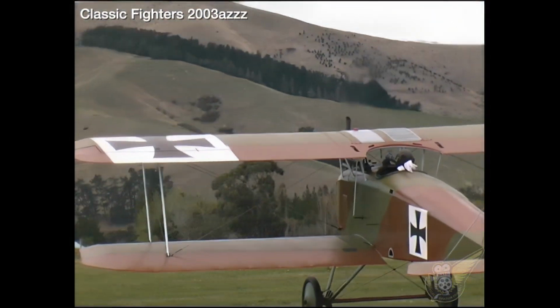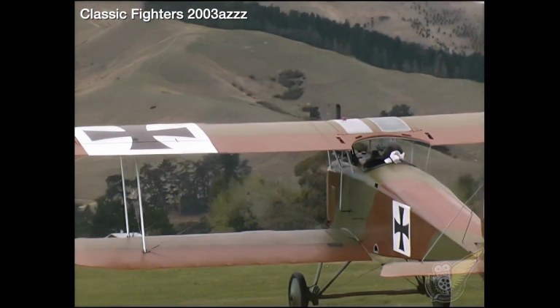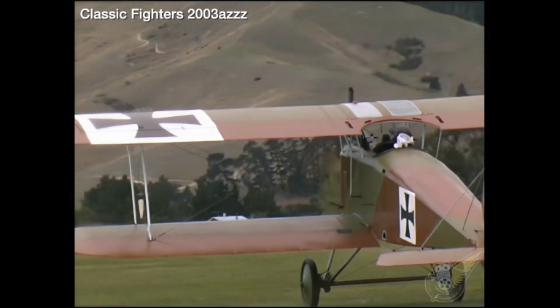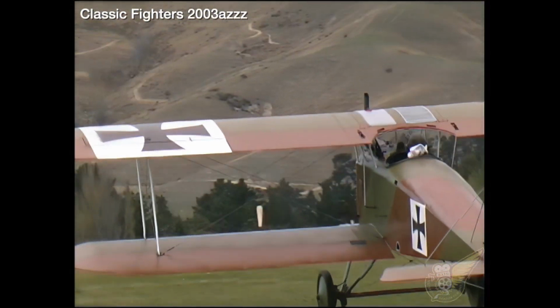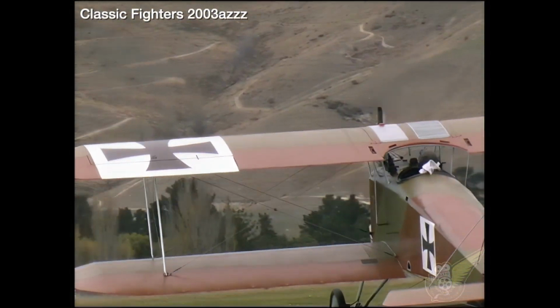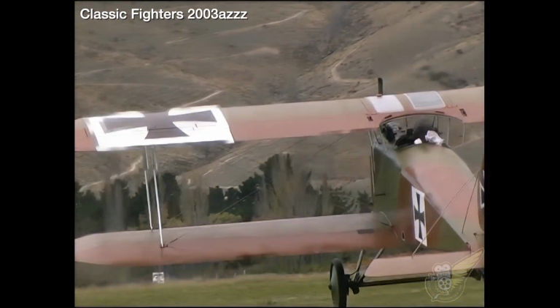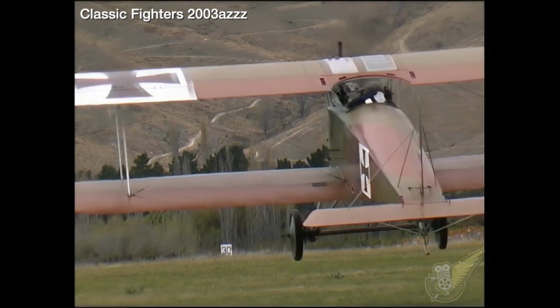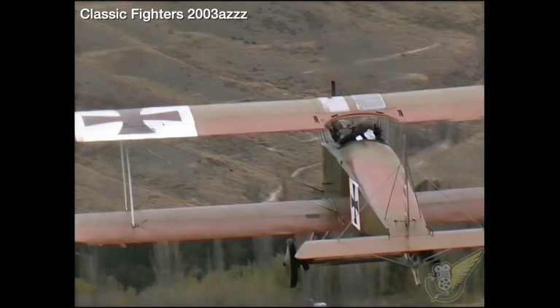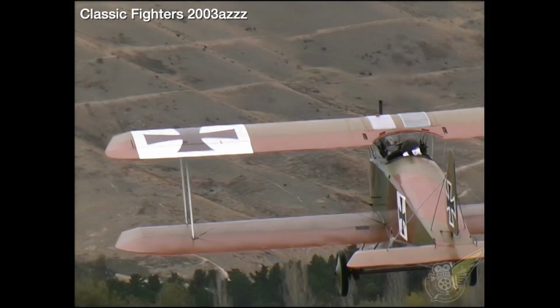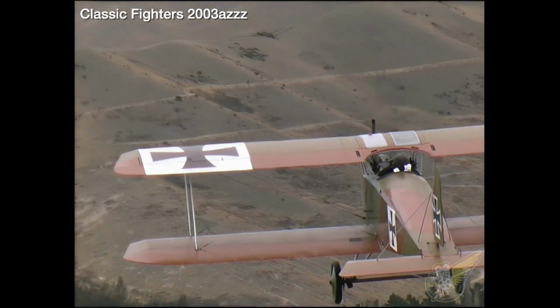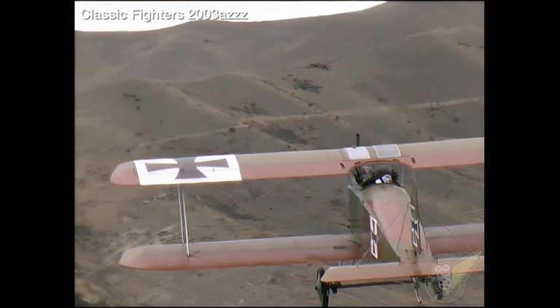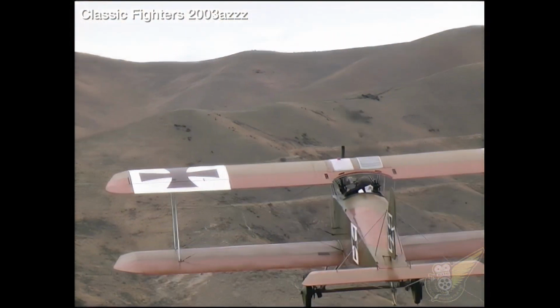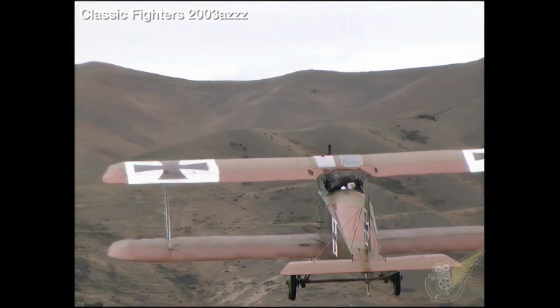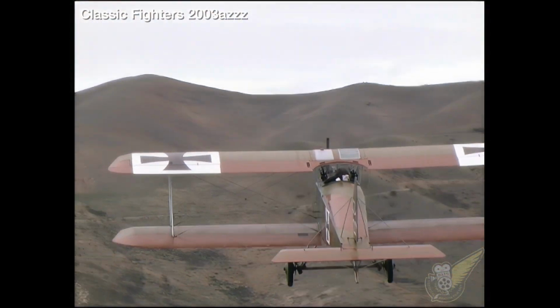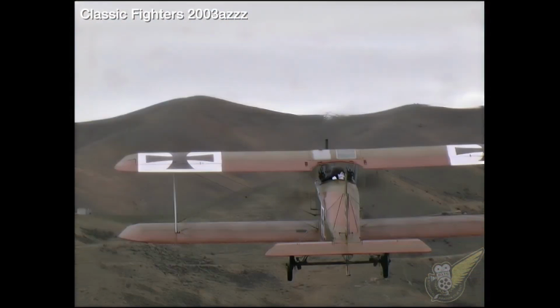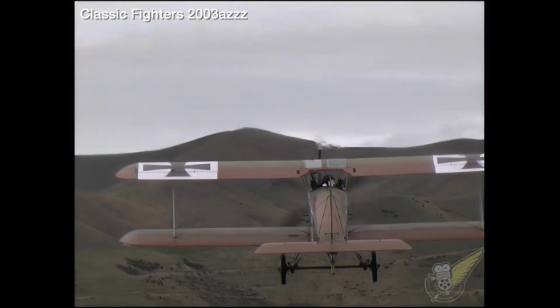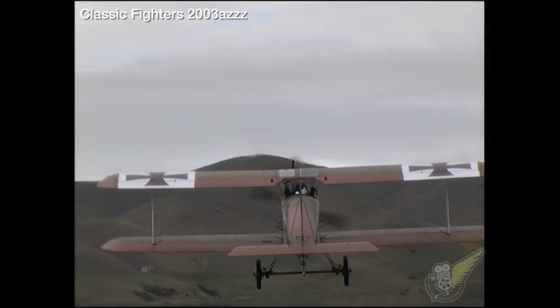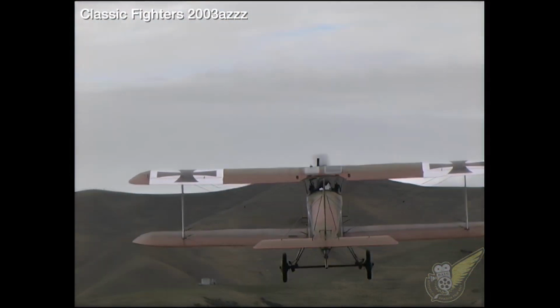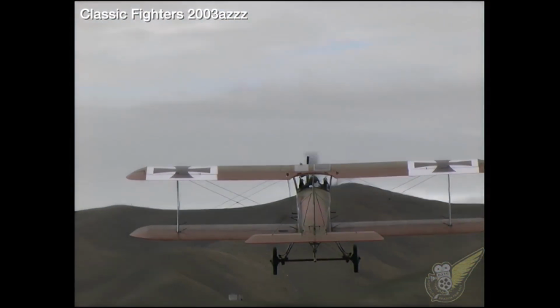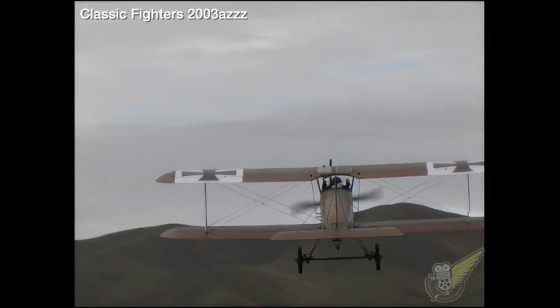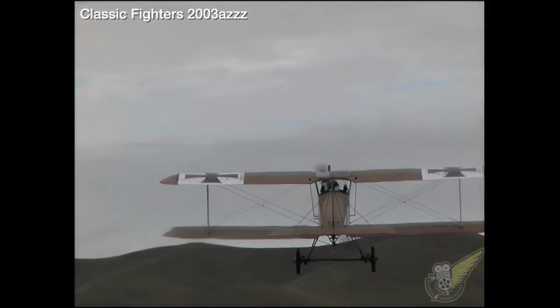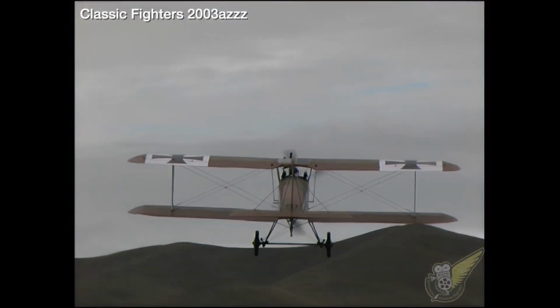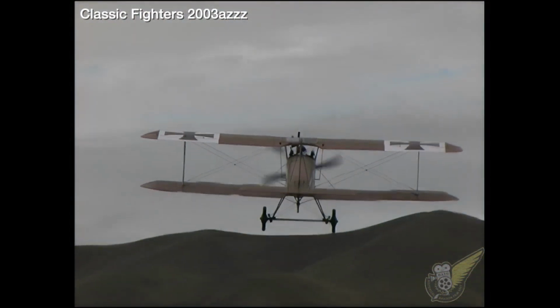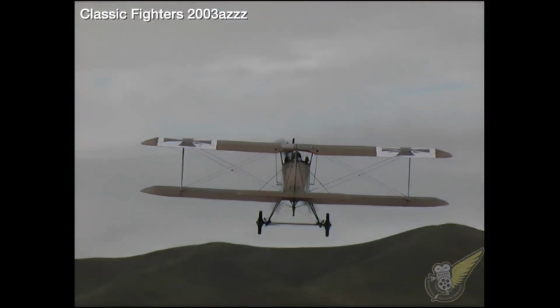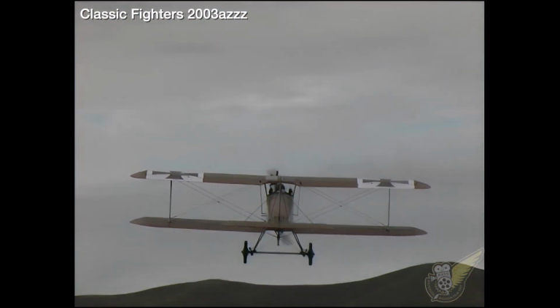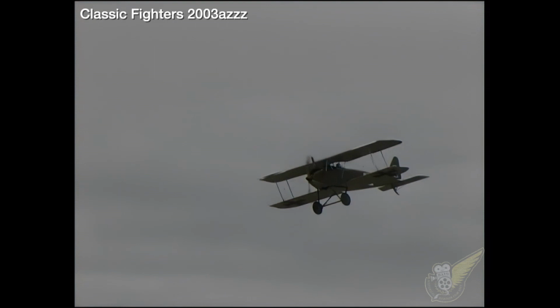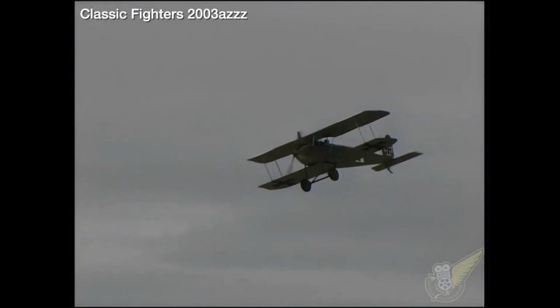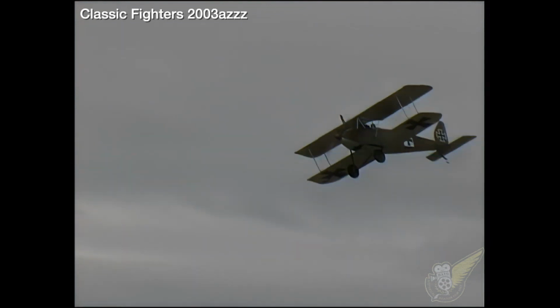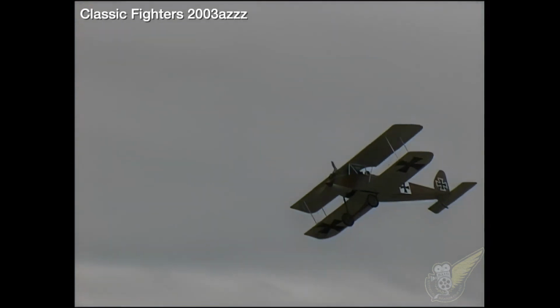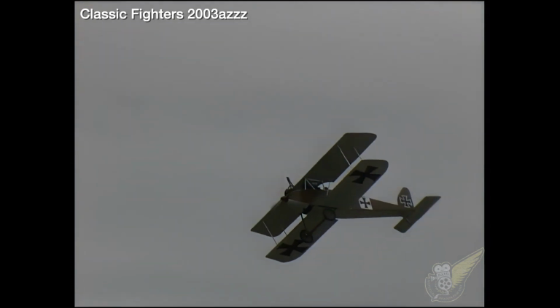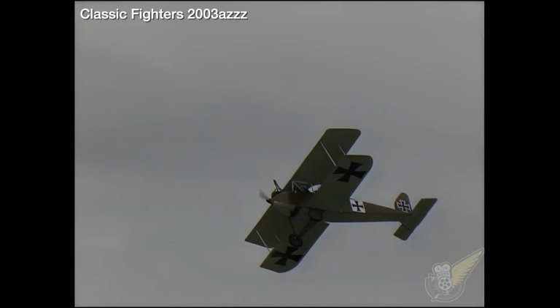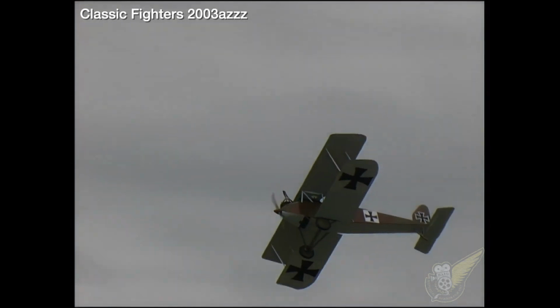At Classic Fighters 2003, the Halberstadt made a brief aerial display appearance on the first day of the show, much to the delight of the yearly visitors.